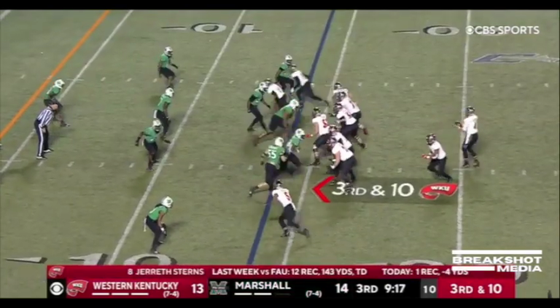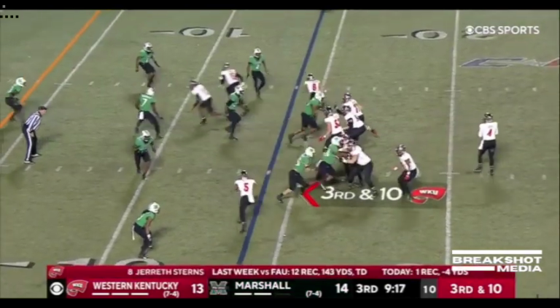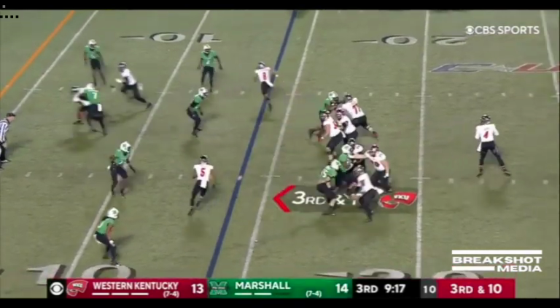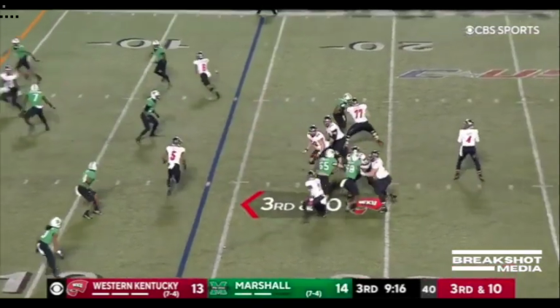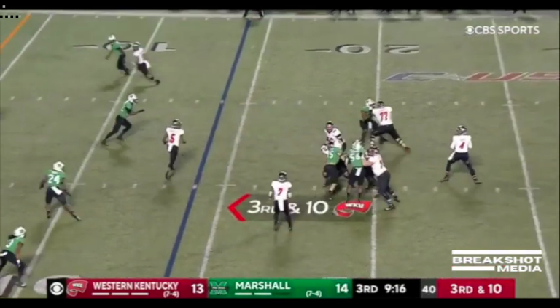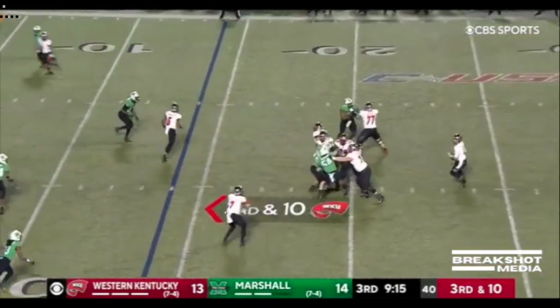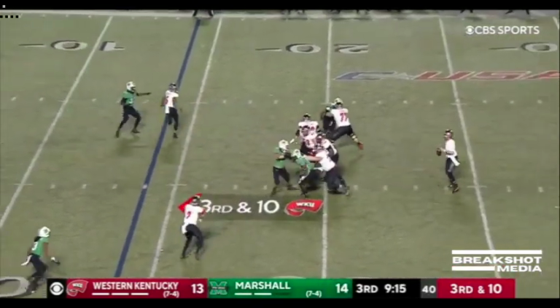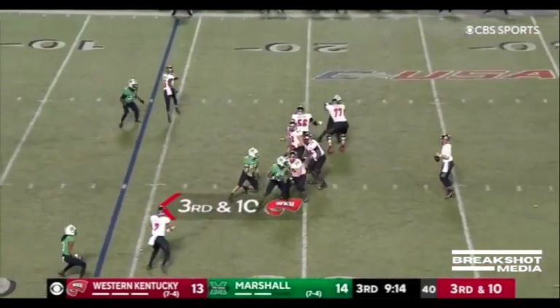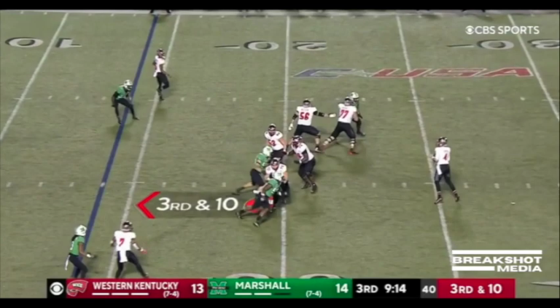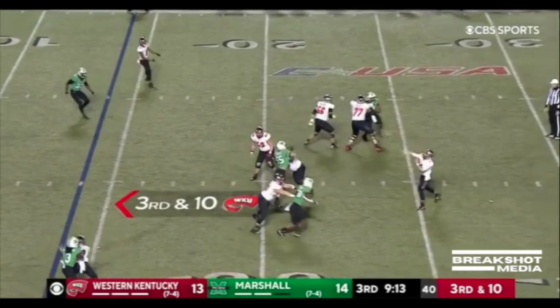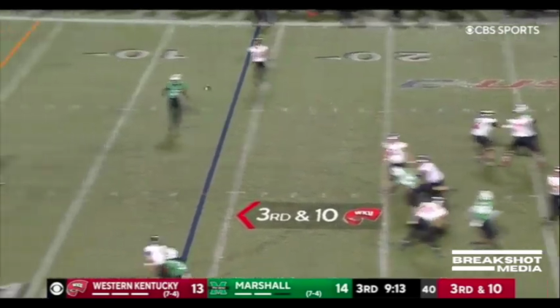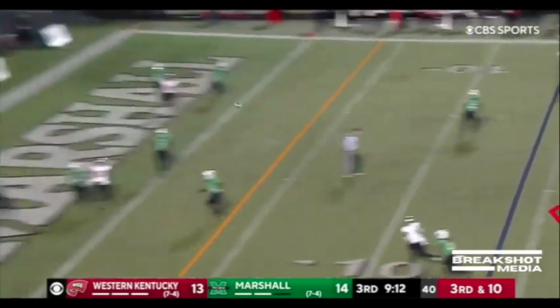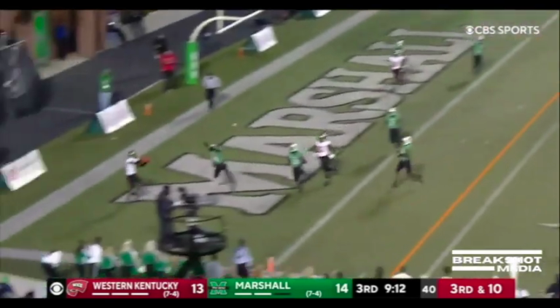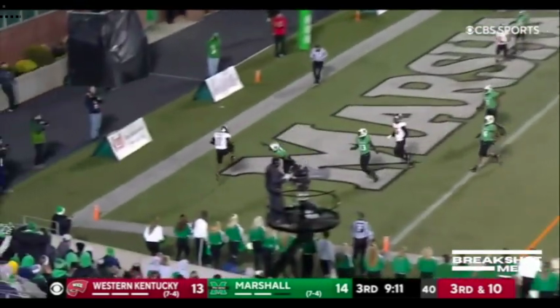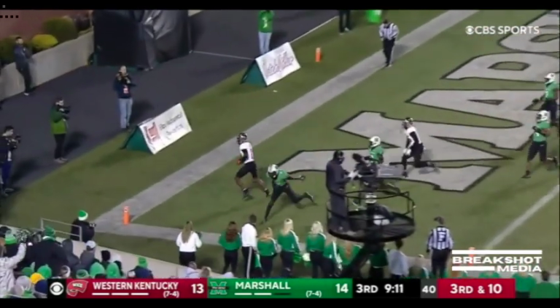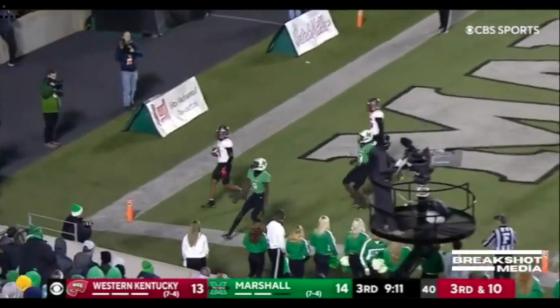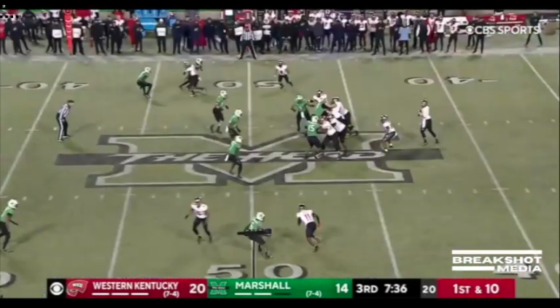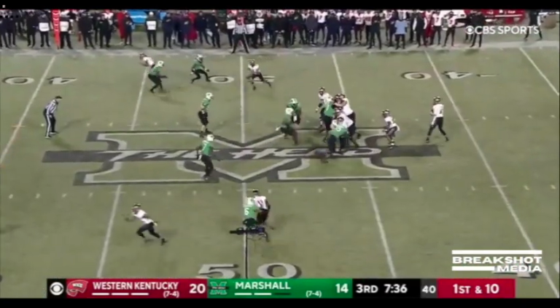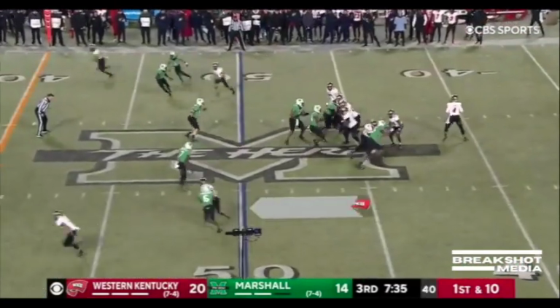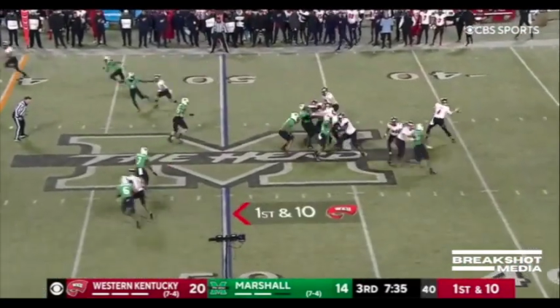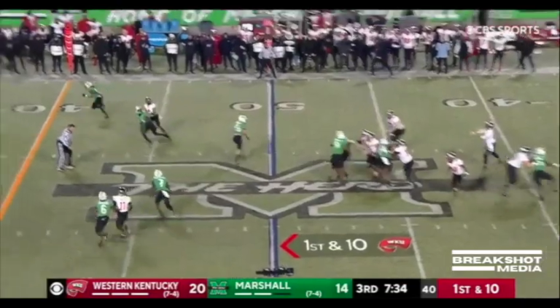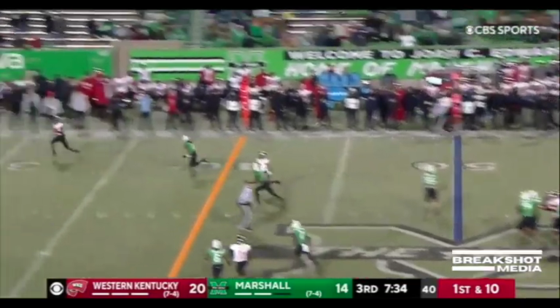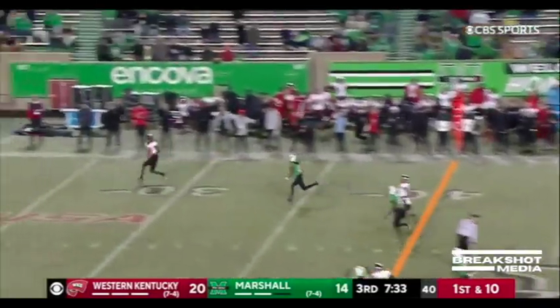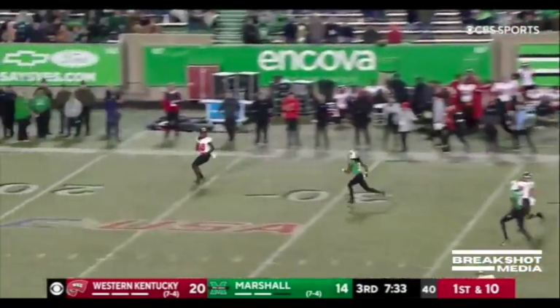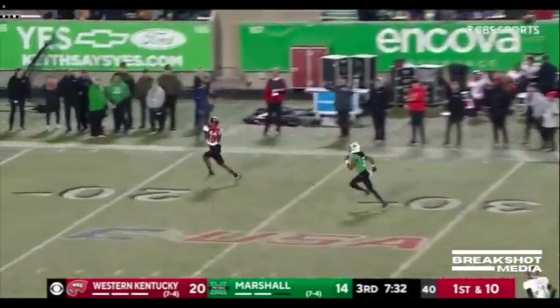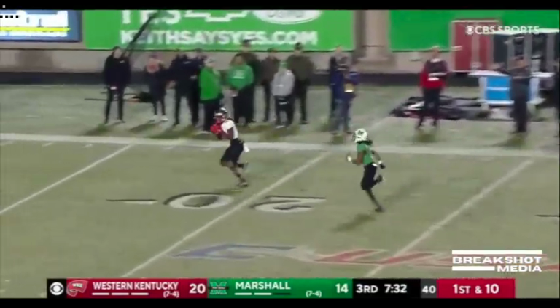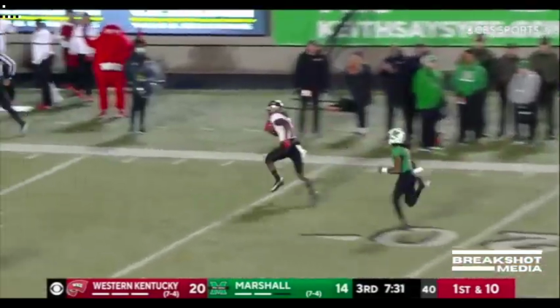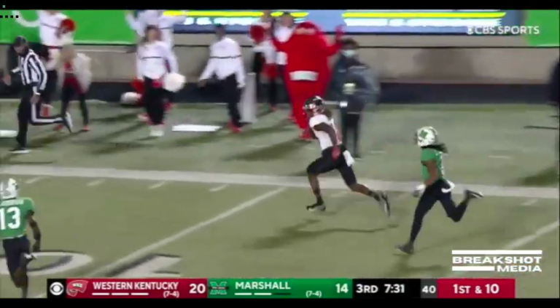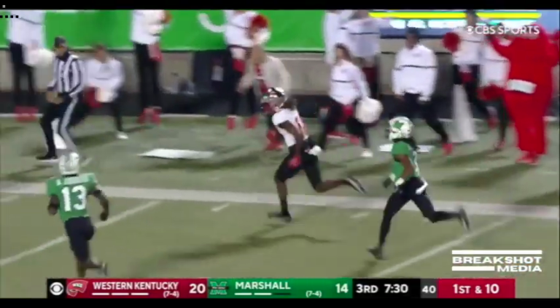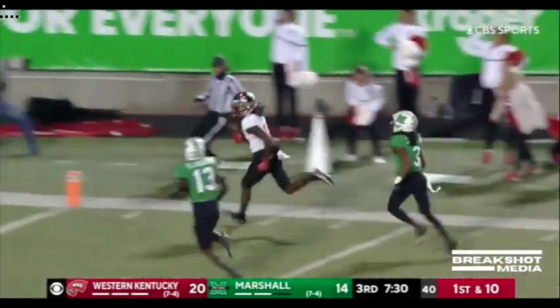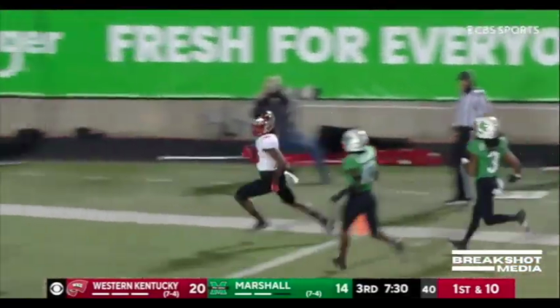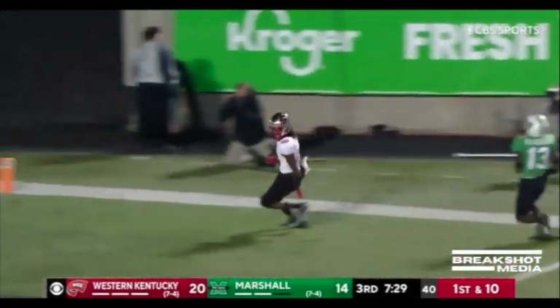Marshall on third down. Zappi looking, plenty of time, fires in the end zone — the third quarter. He's crossed the 50 touchdown pass, and it looks like he's got 51 down the sidelines. Davis!